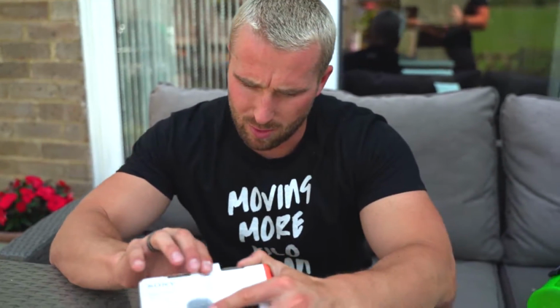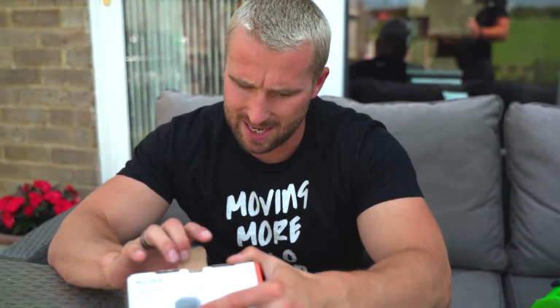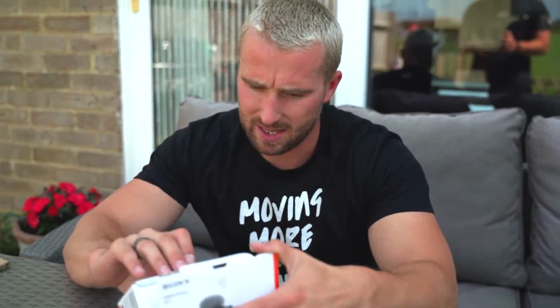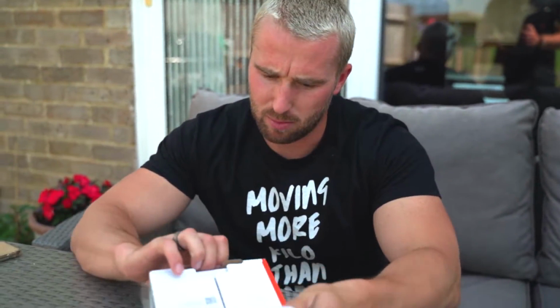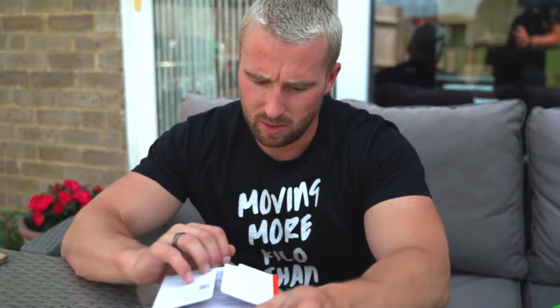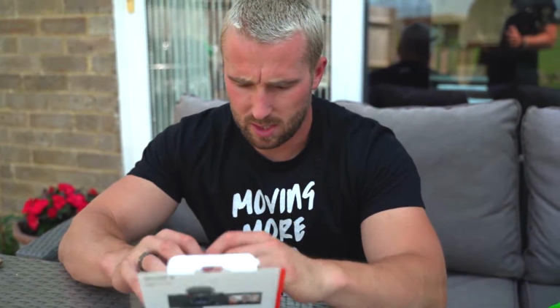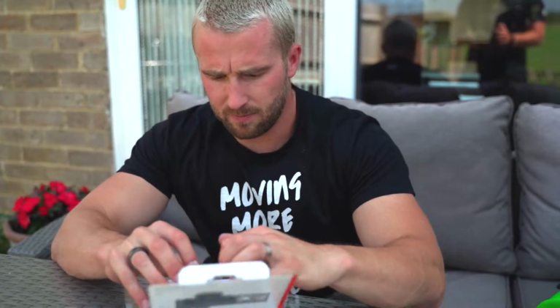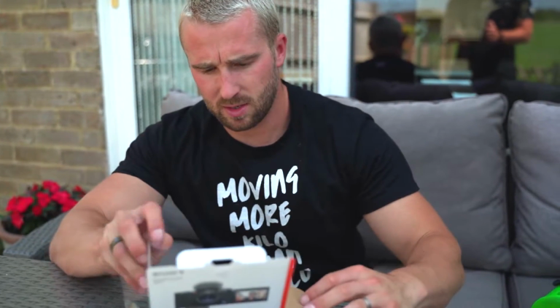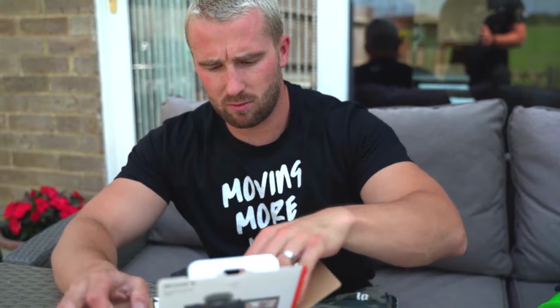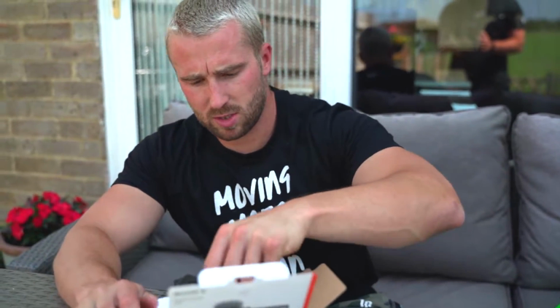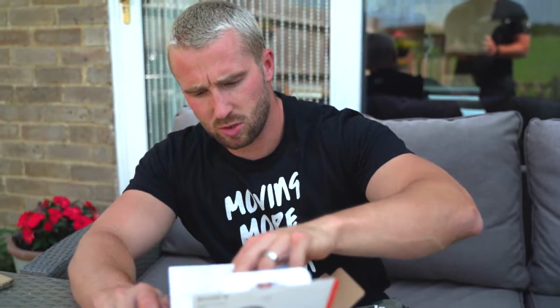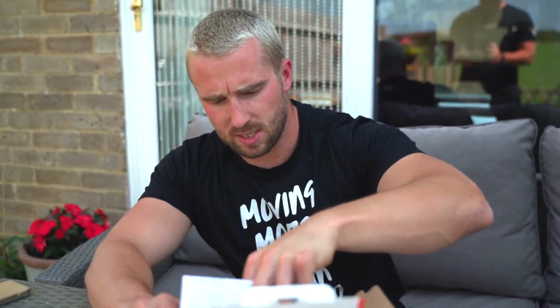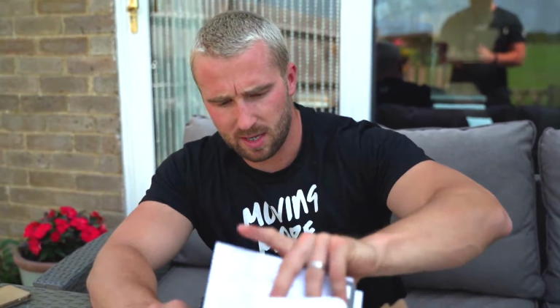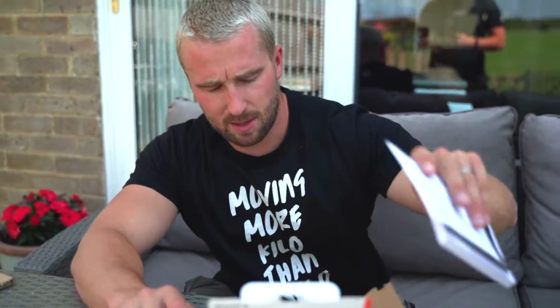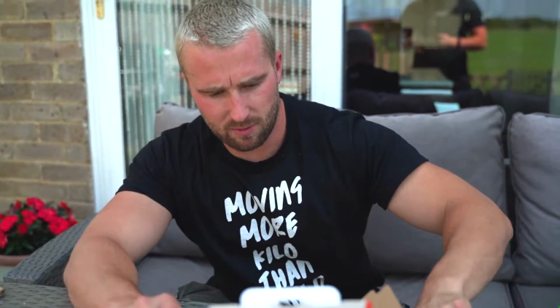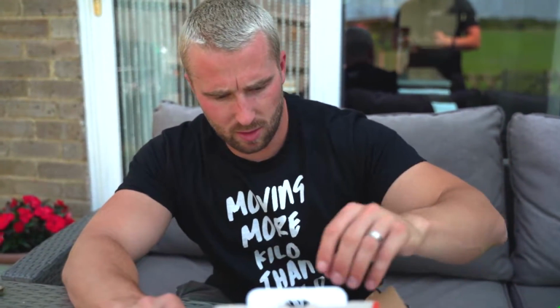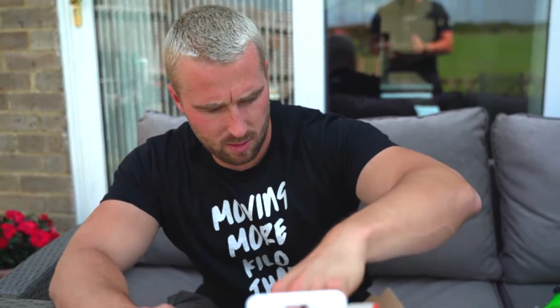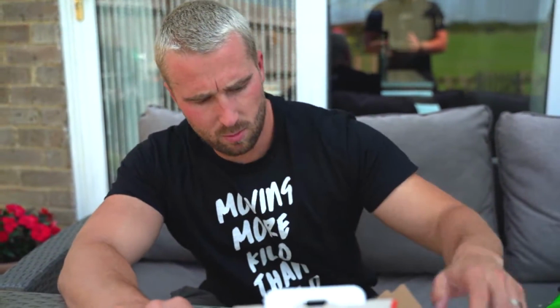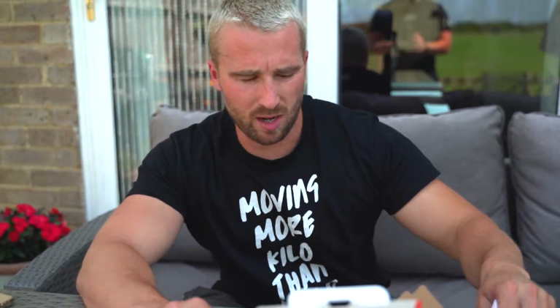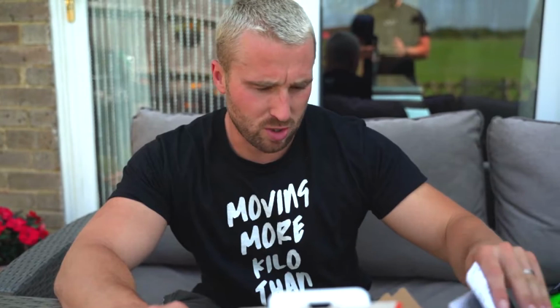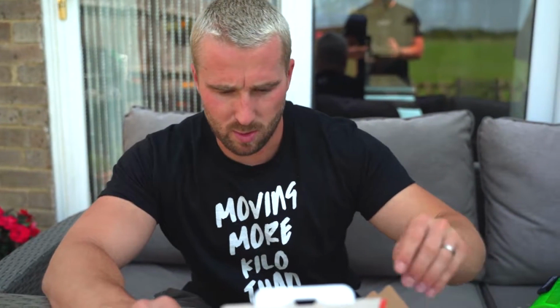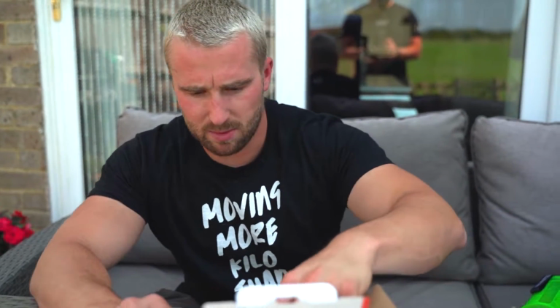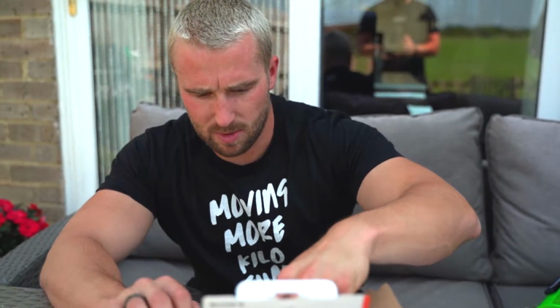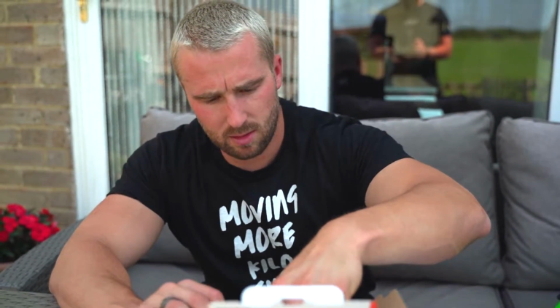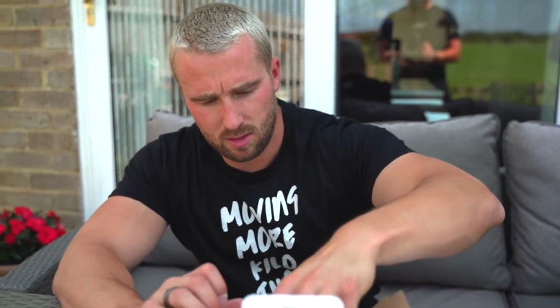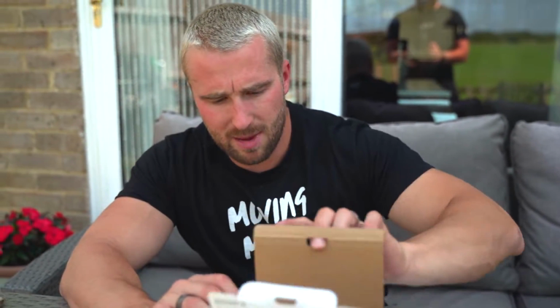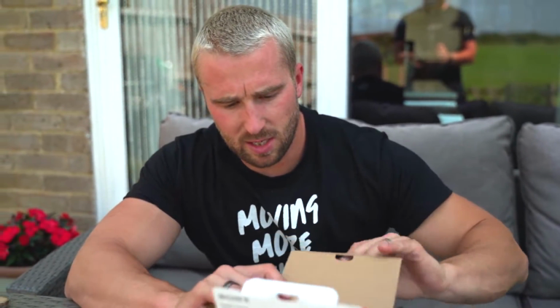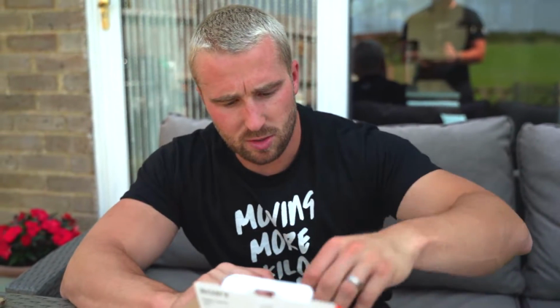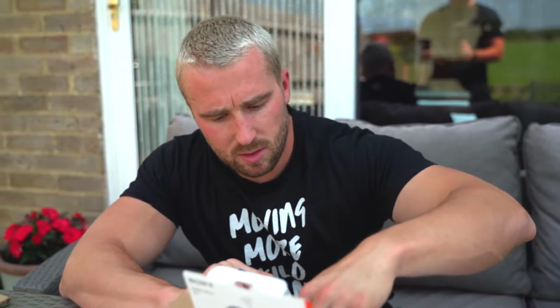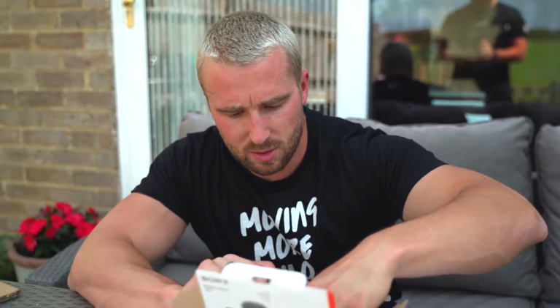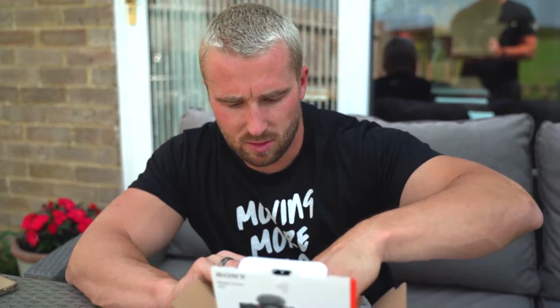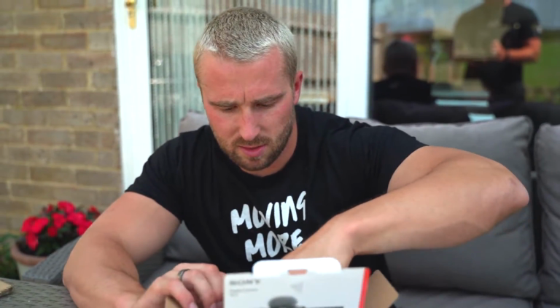Apparently this is the best camera you can get for vlogging. We've got a ton of instructions which we won't read, because we're men and men don't need instructions. And Jesus Christ — it's tiny!